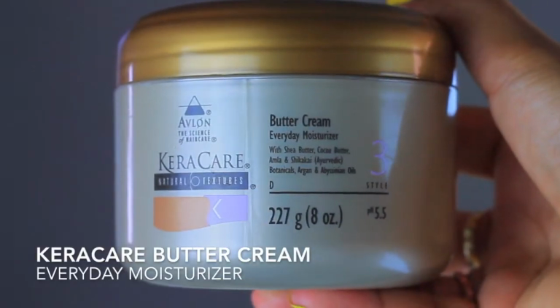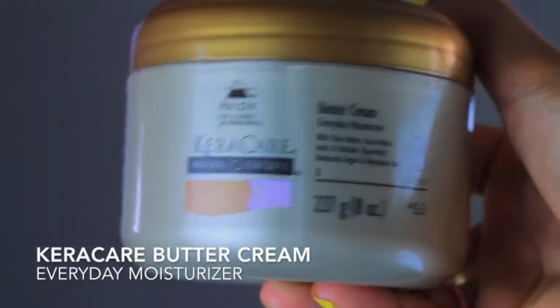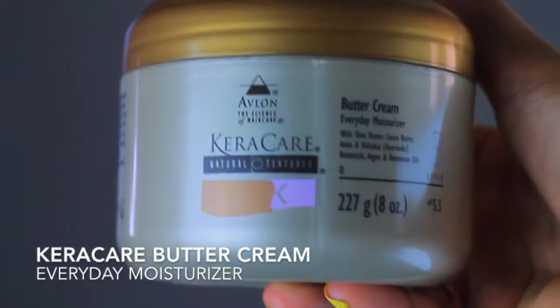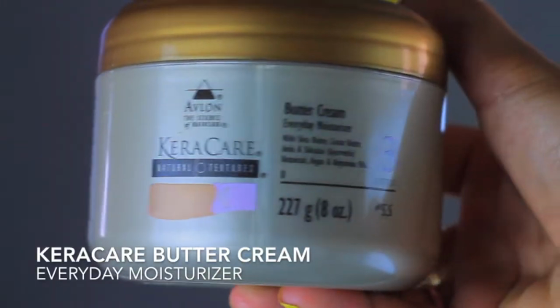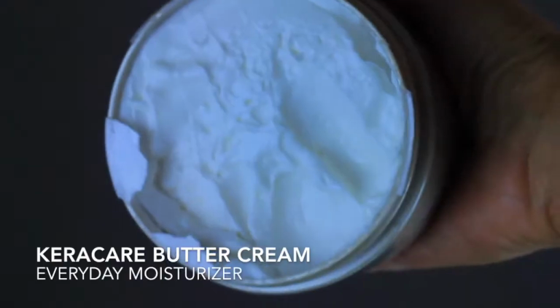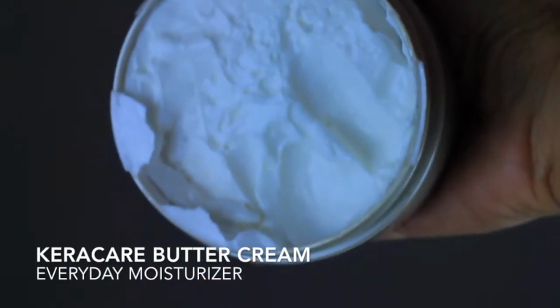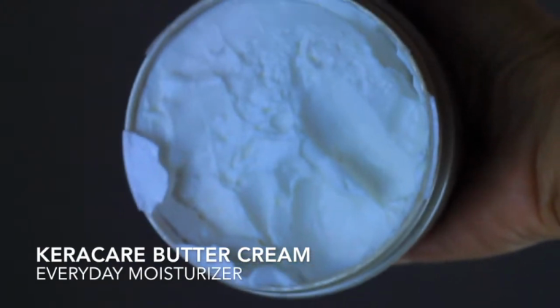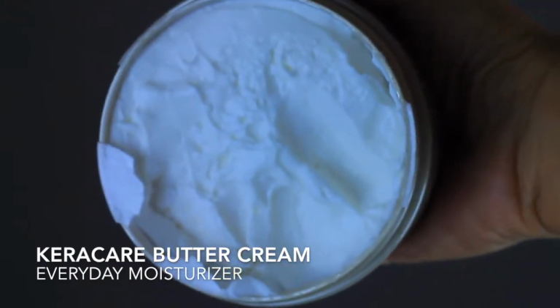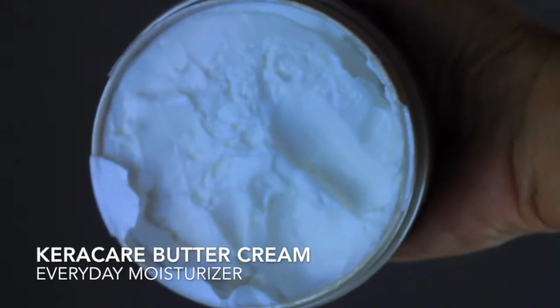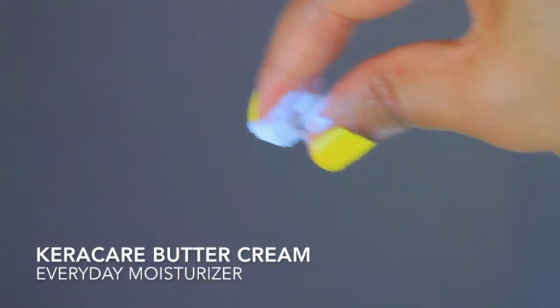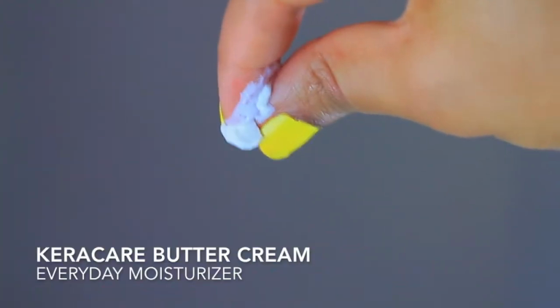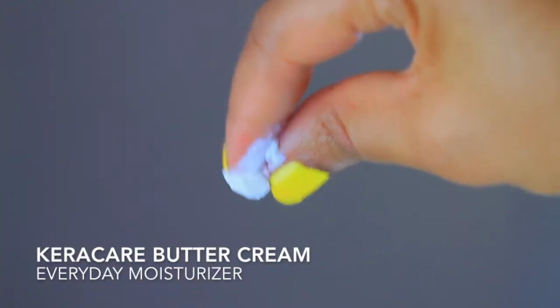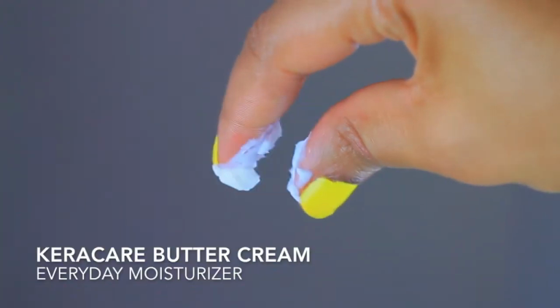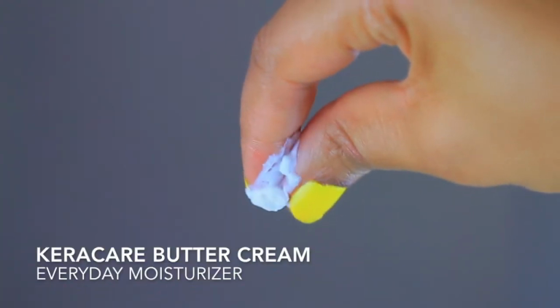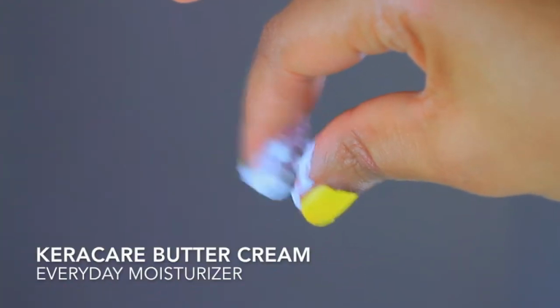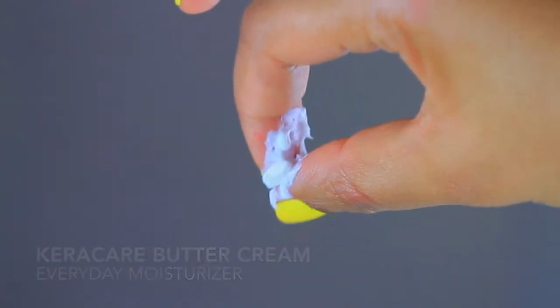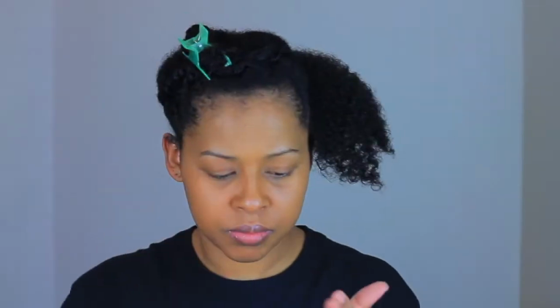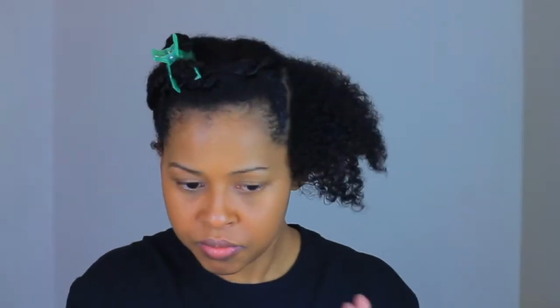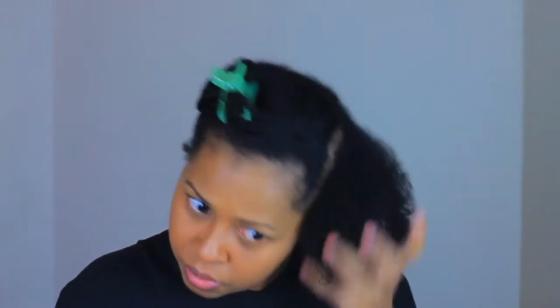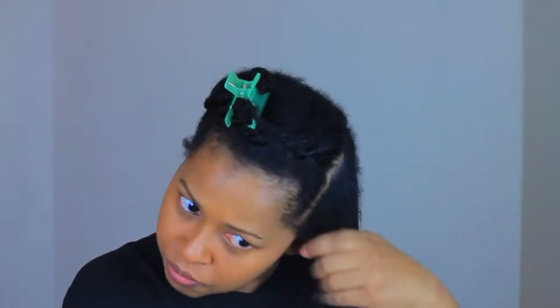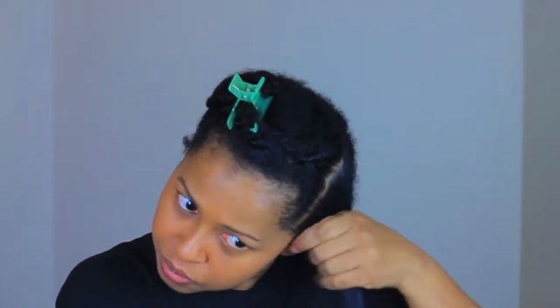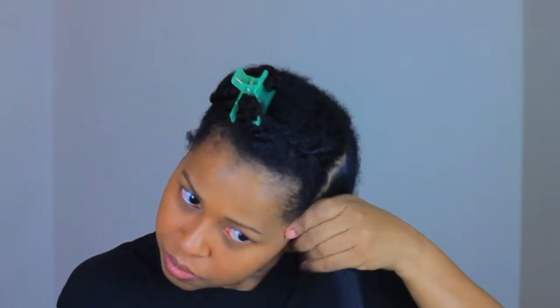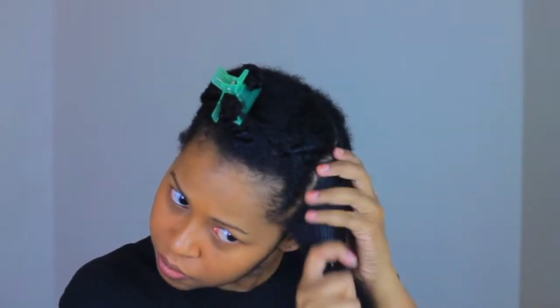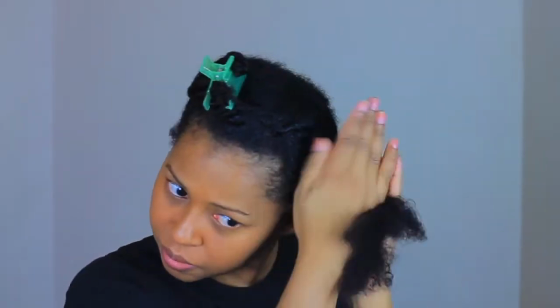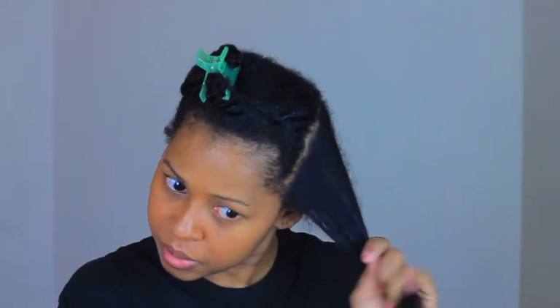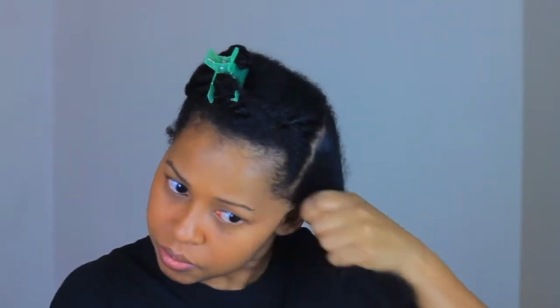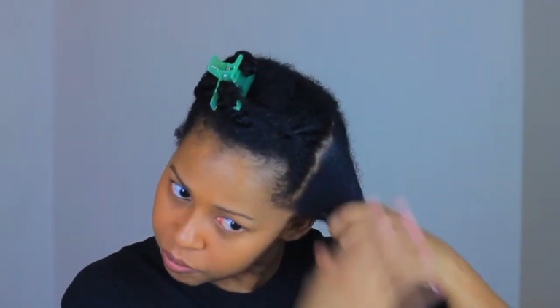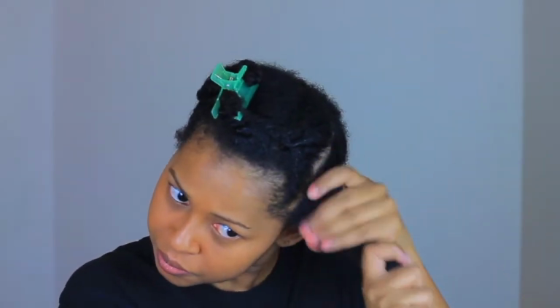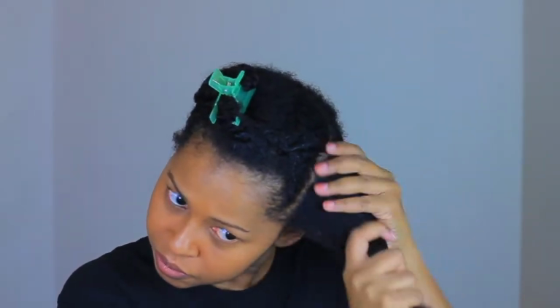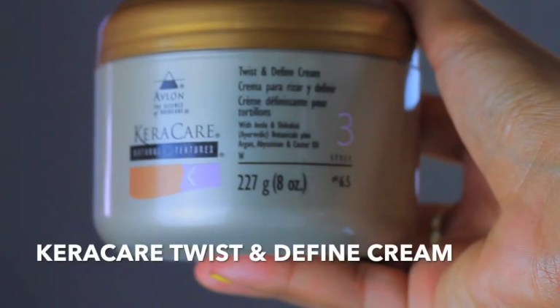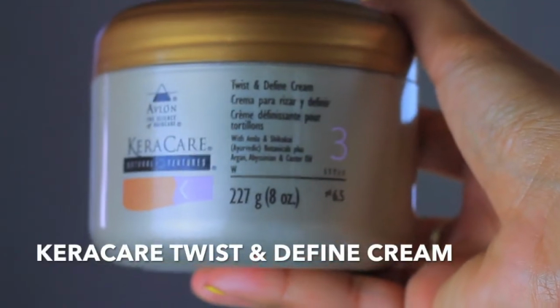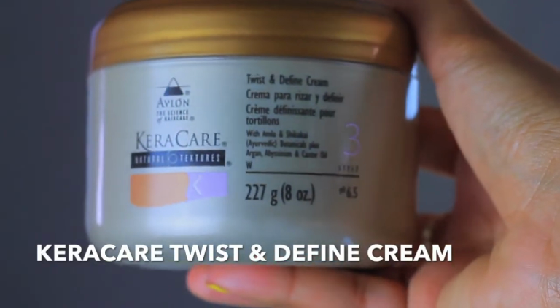After some drying time, I used the buttercream. This product is very thick which I love — I love thick products, they're my favorite. I just used a little bit of this because my hair already felt moisturized, but you can use this as a daily moisturizer.